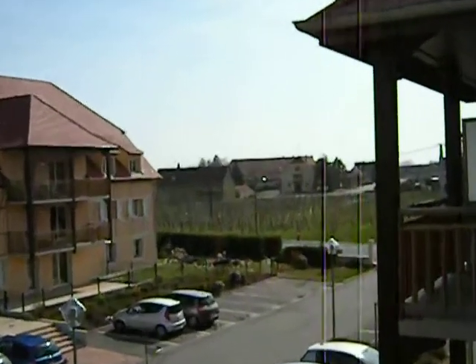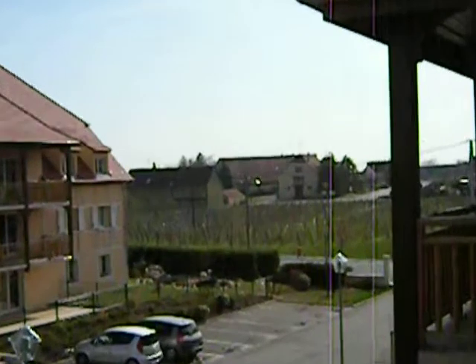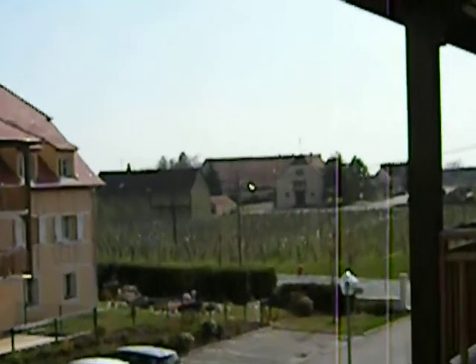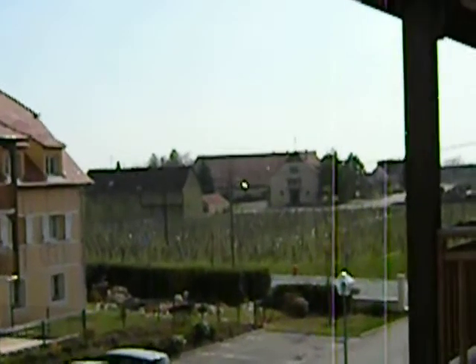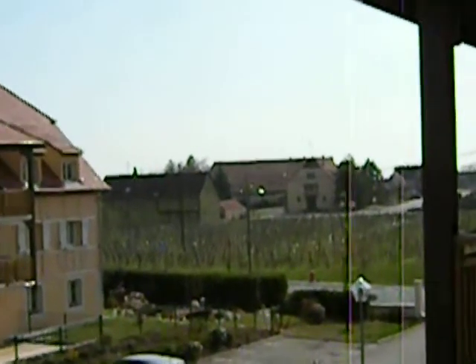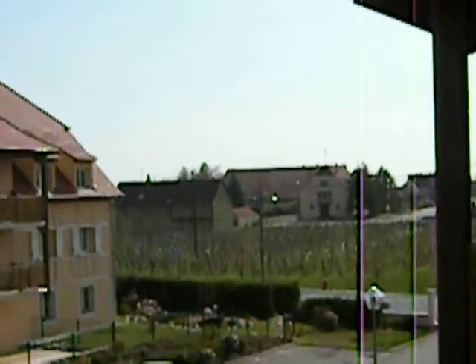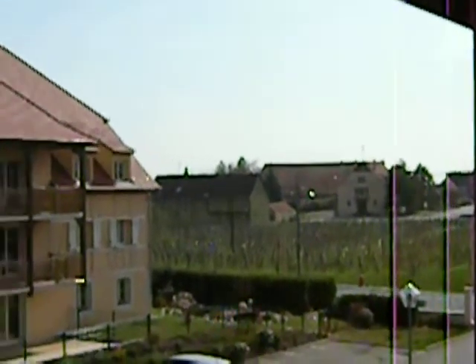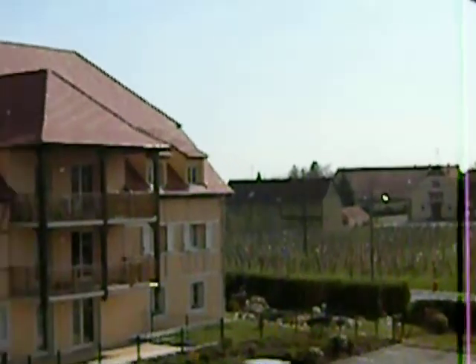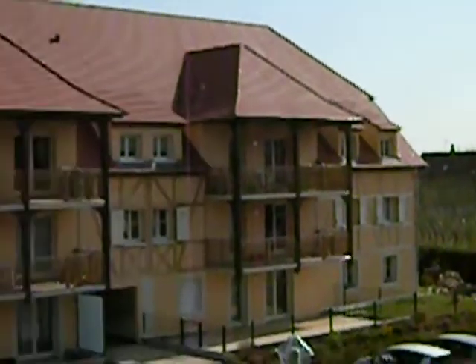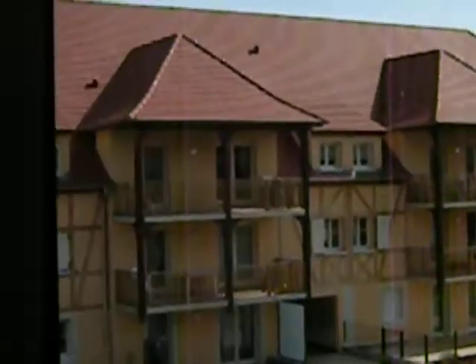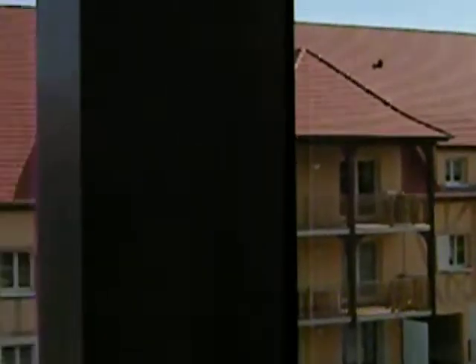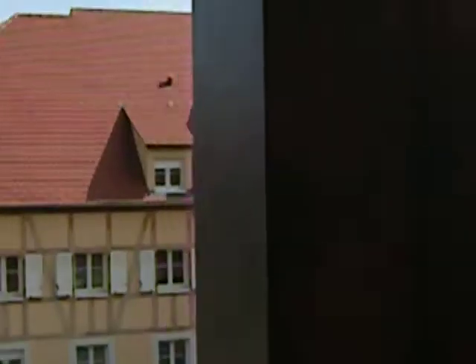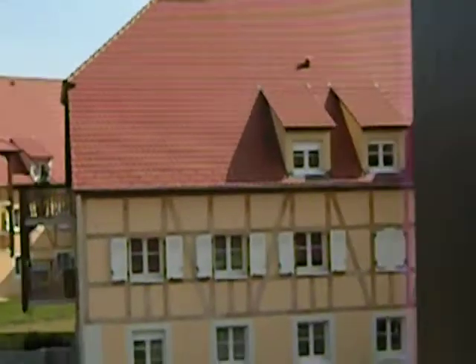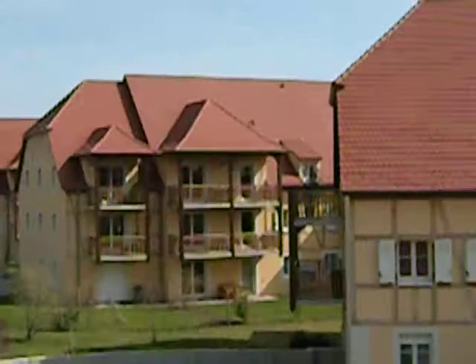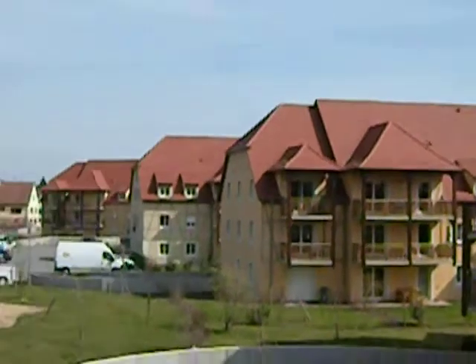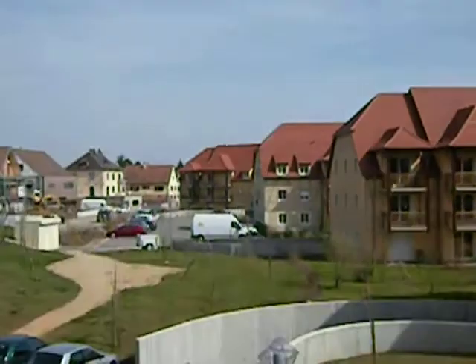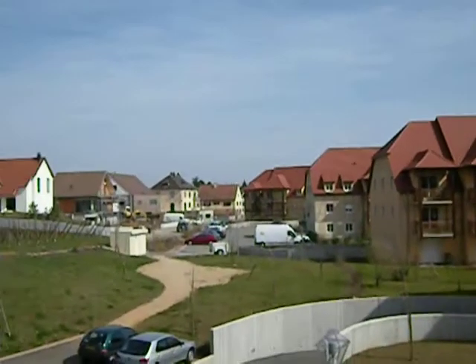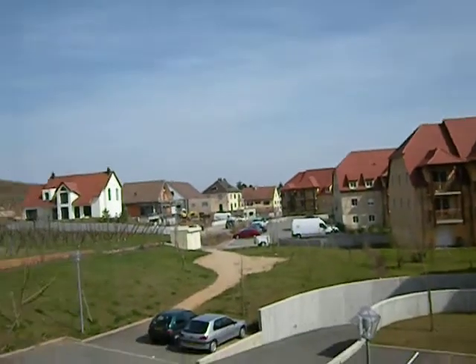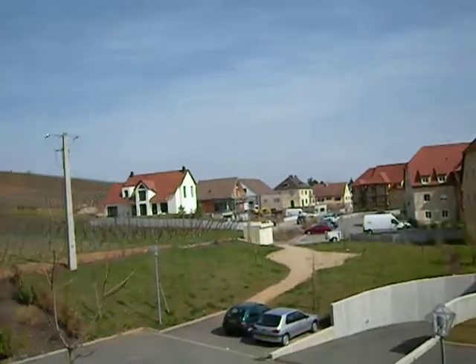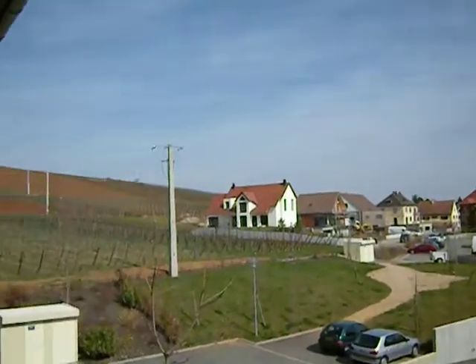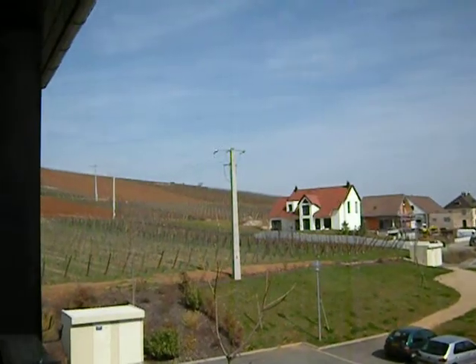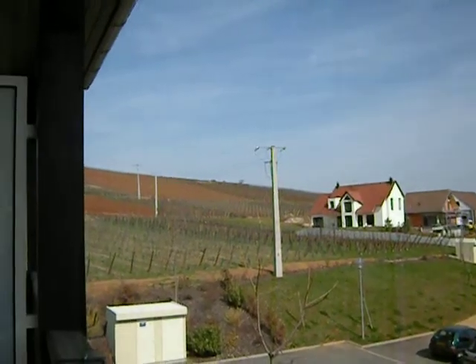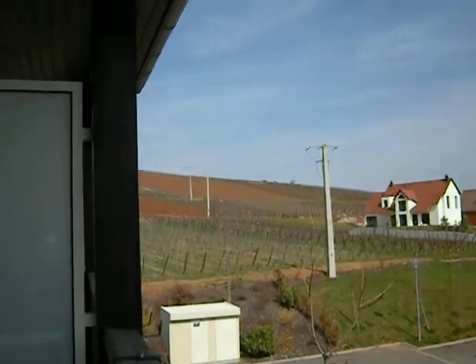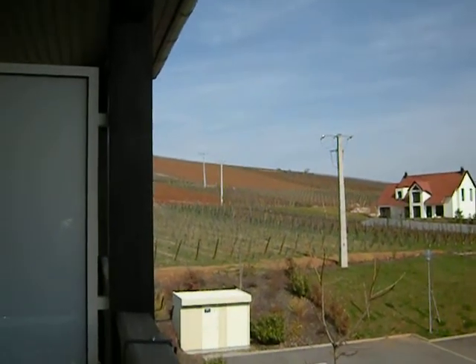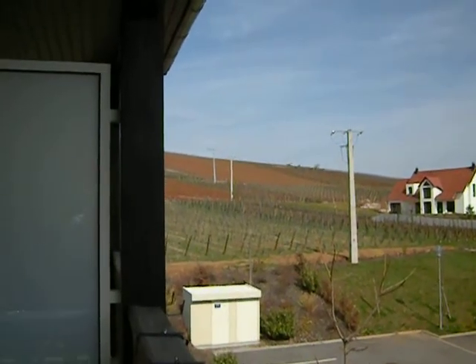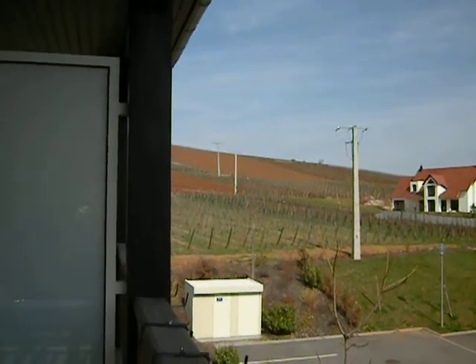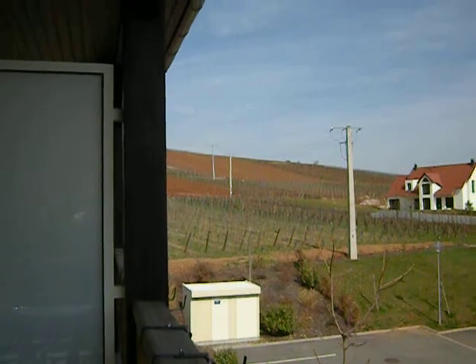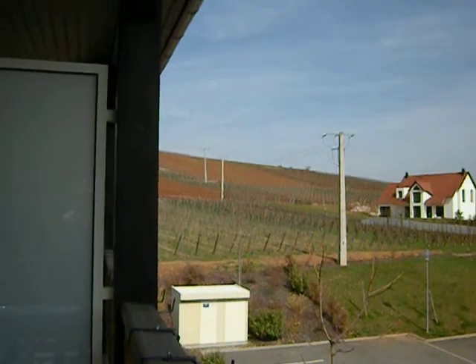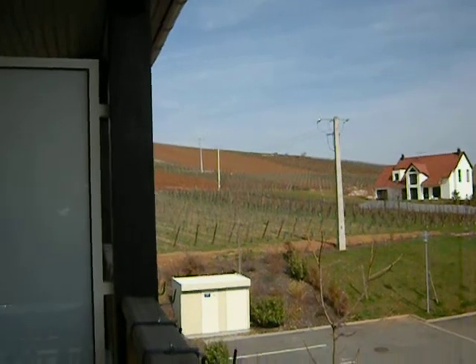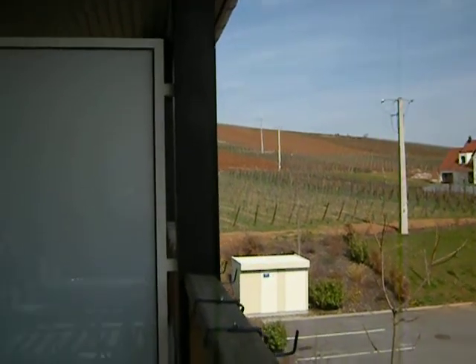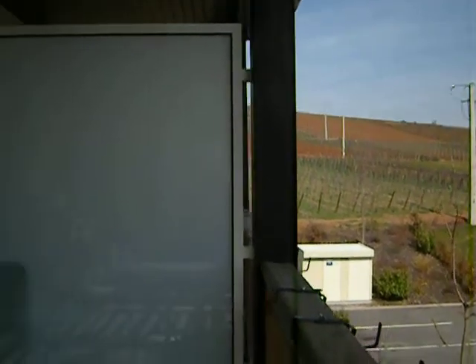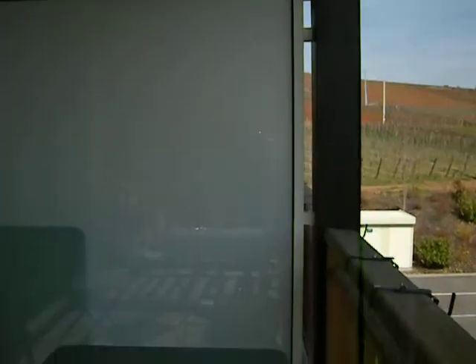I've heard that this region is unbearably hot during the summer, and I hate hot weather, so I will not be in Alsace during the summer. There are more vineyards here — I hope I'll come back to this region again.